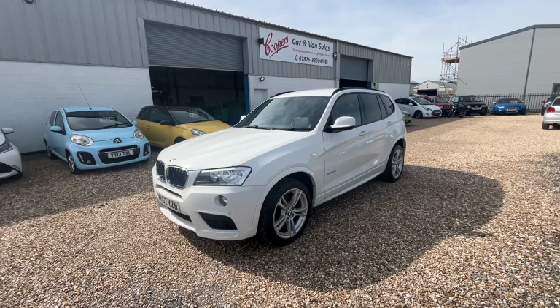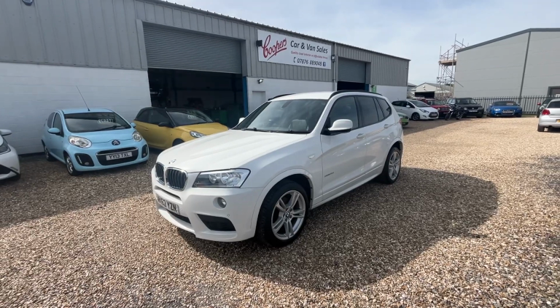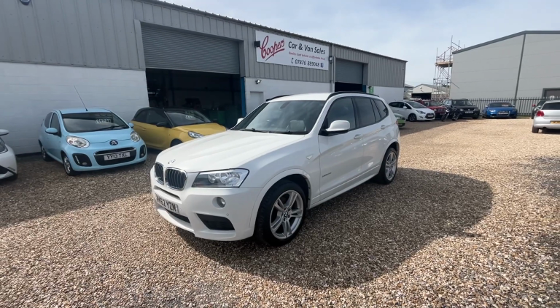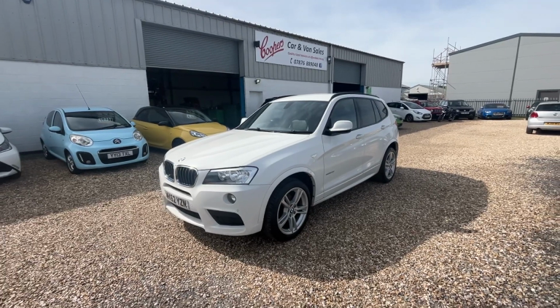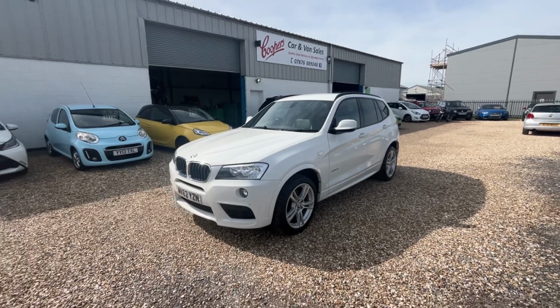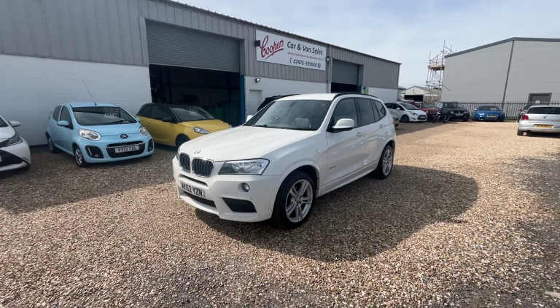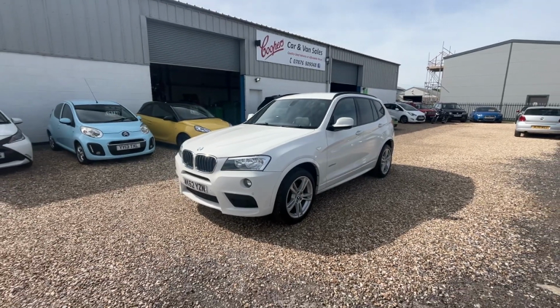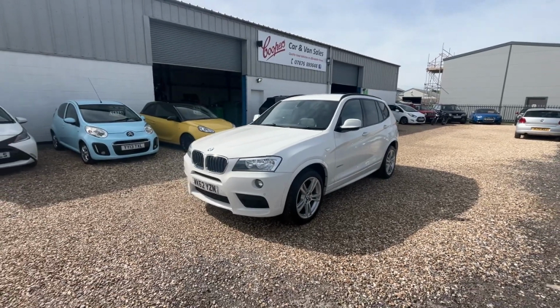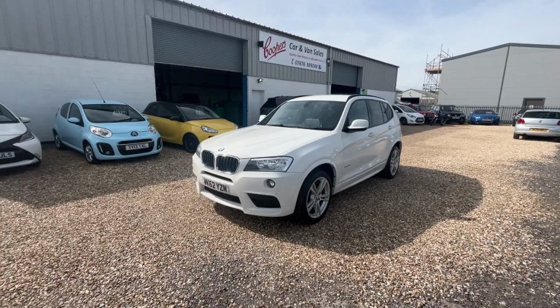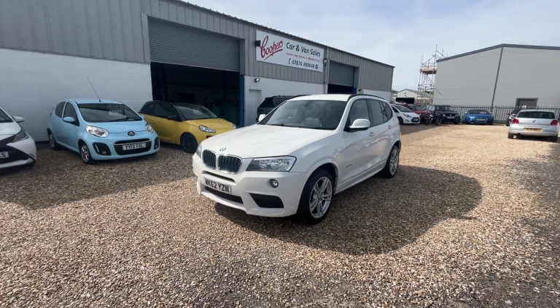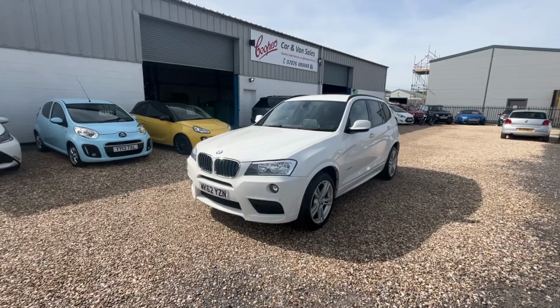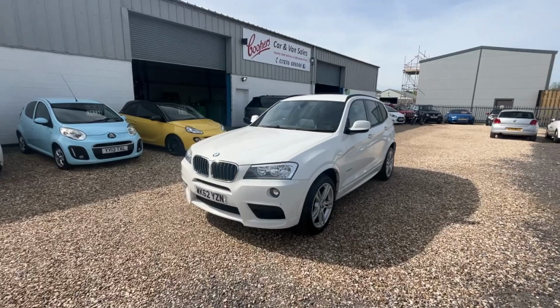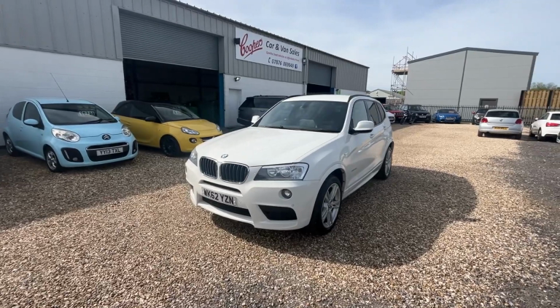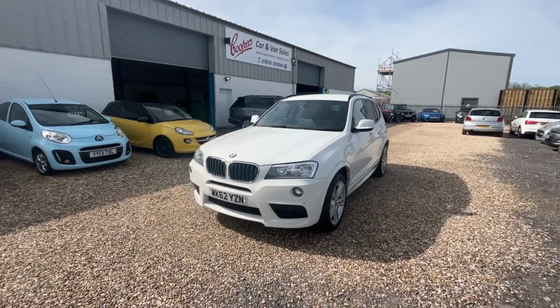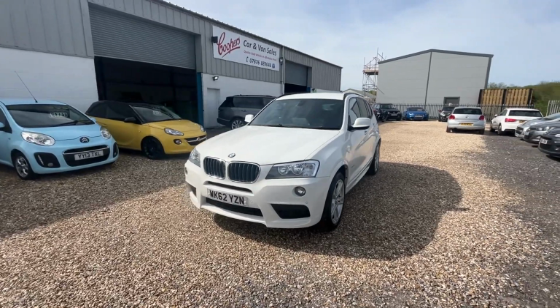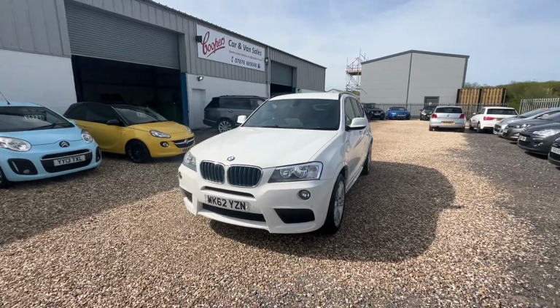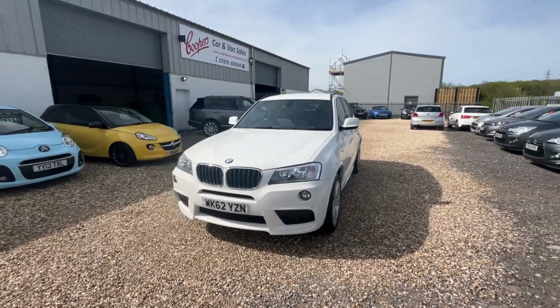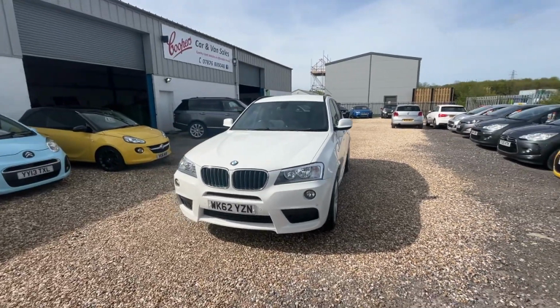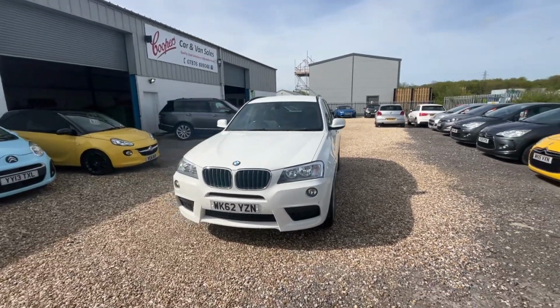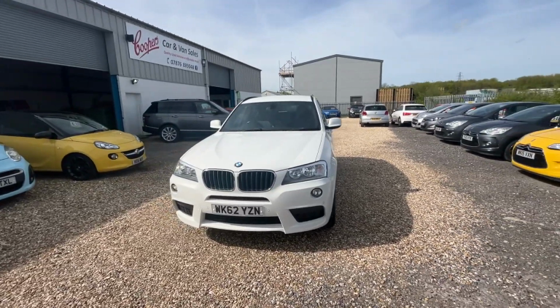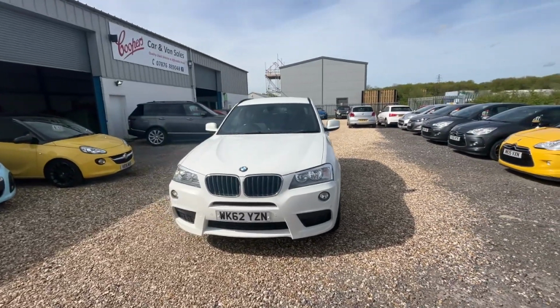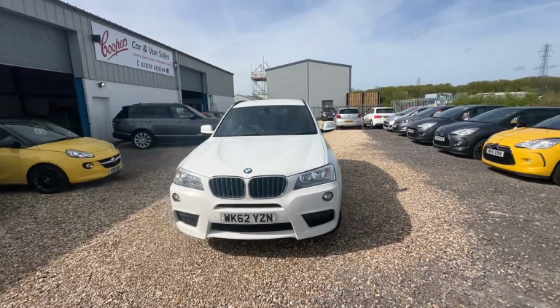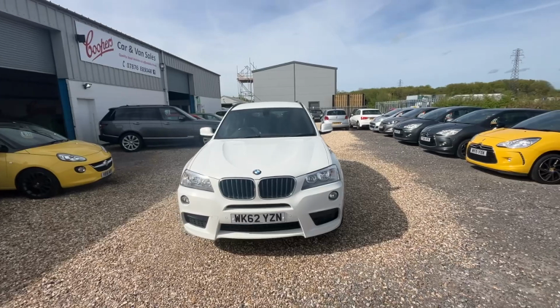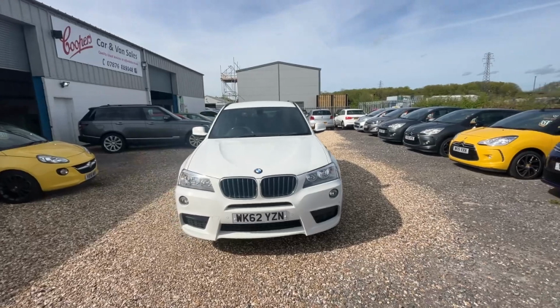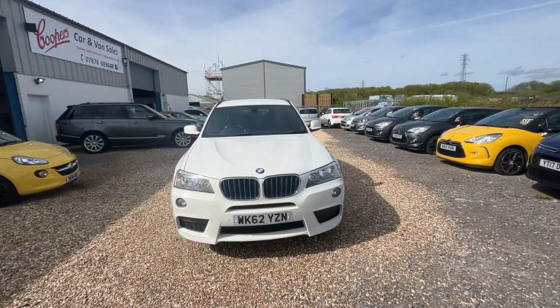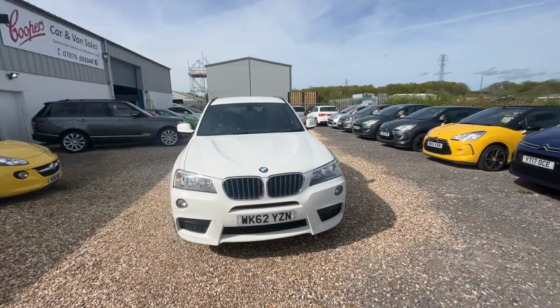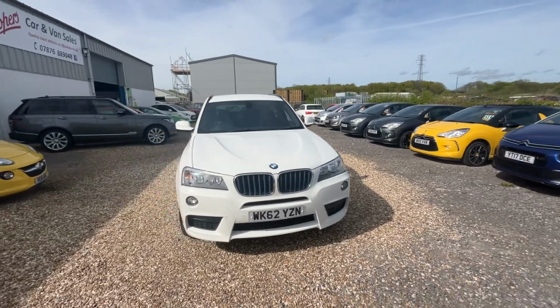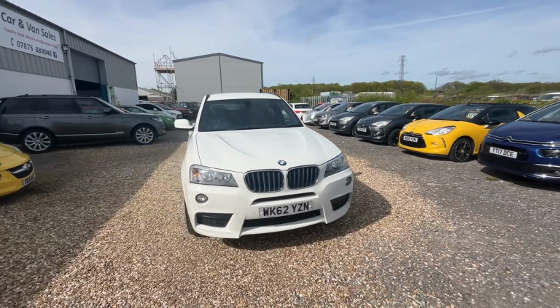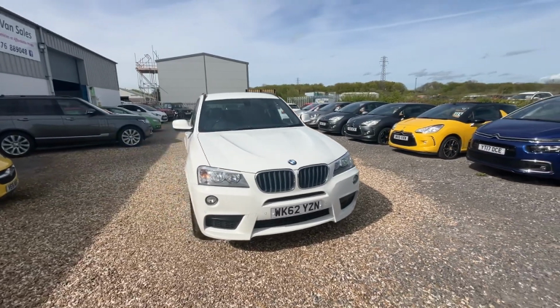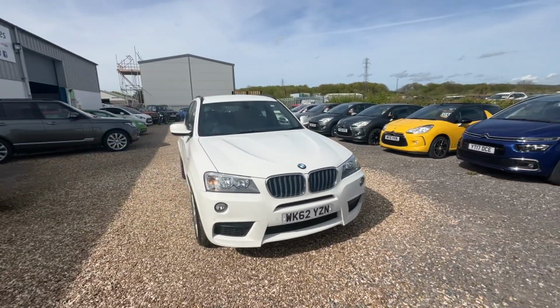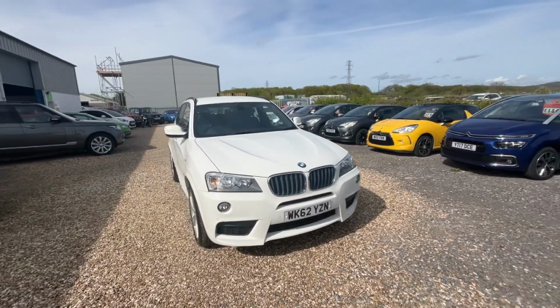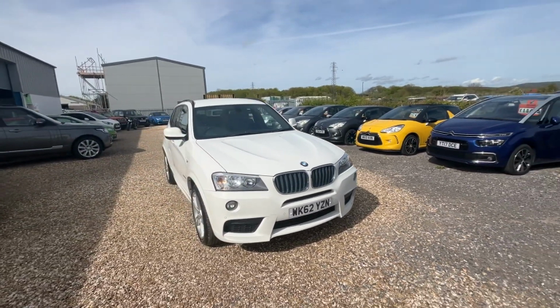Hello and welcome to Cooper's Cars. We're a family-run business and we take a huge amount of pride in the vehicles that we present. Today we've got this 2012 BMW X3 — the 2.0-litre diesel X-Drive. It's in a really lovely condition.